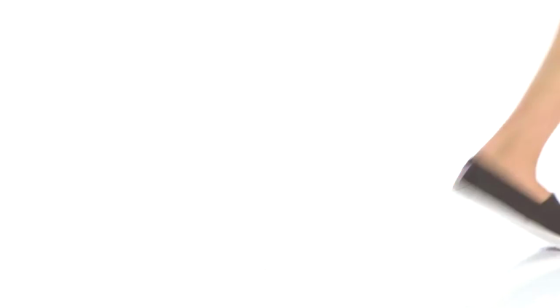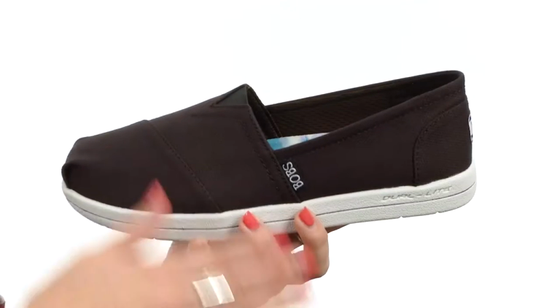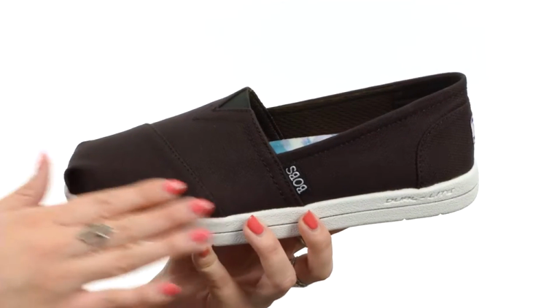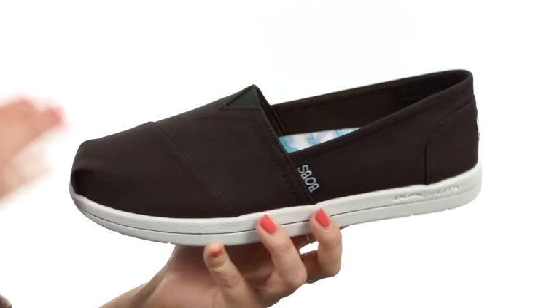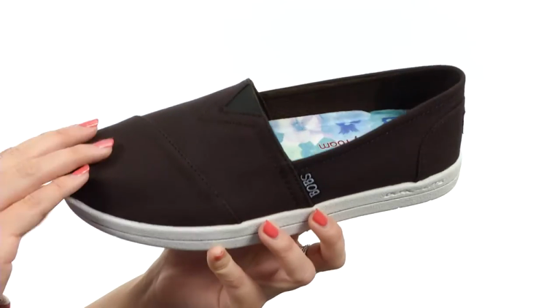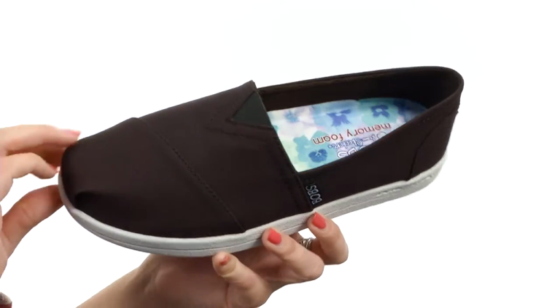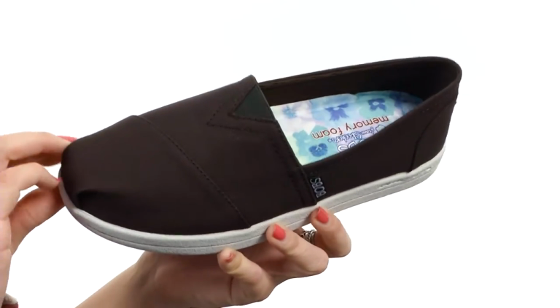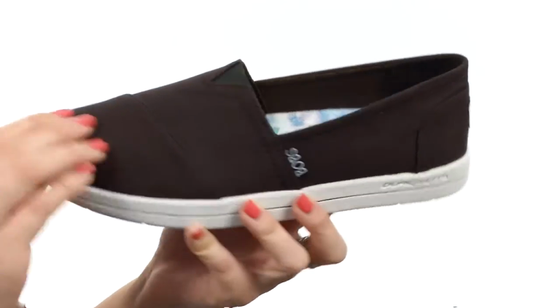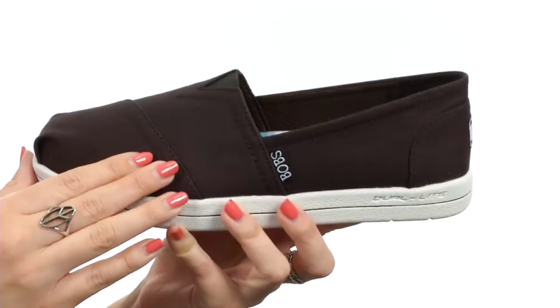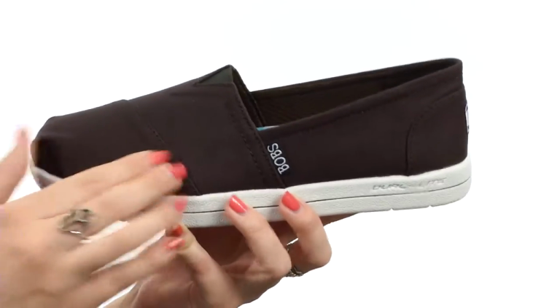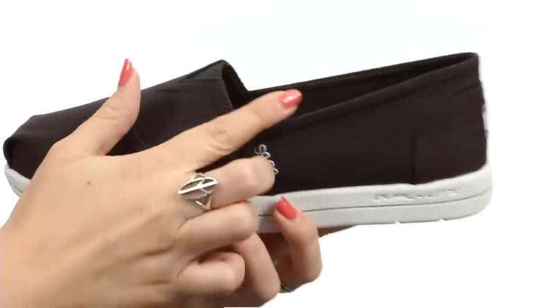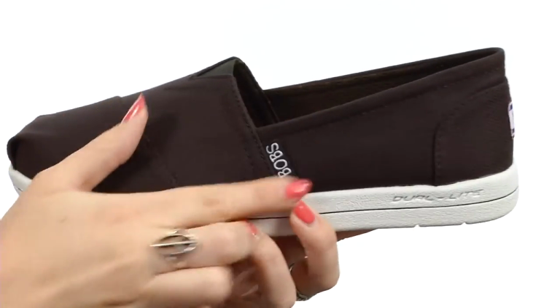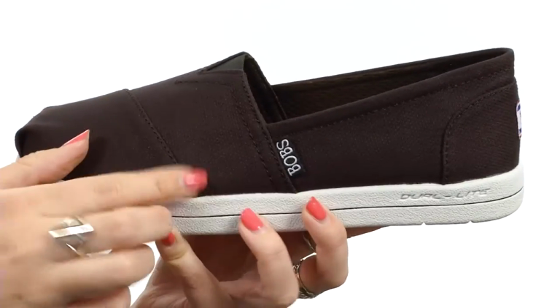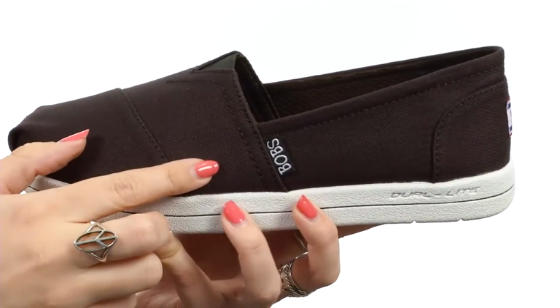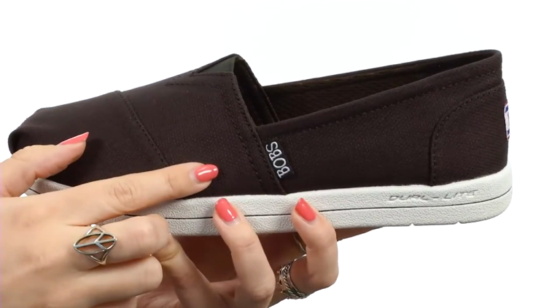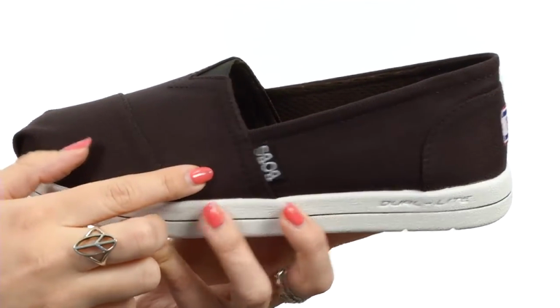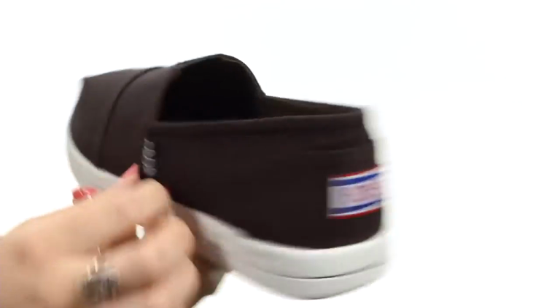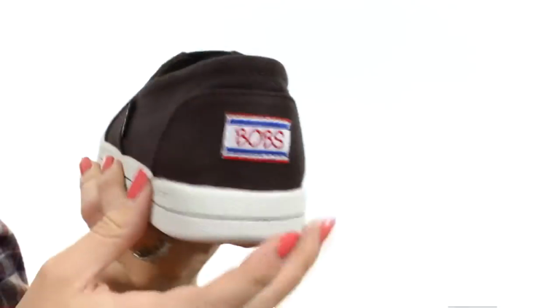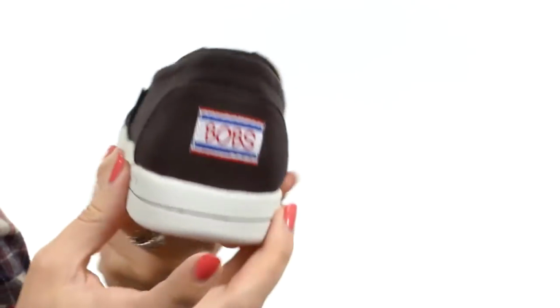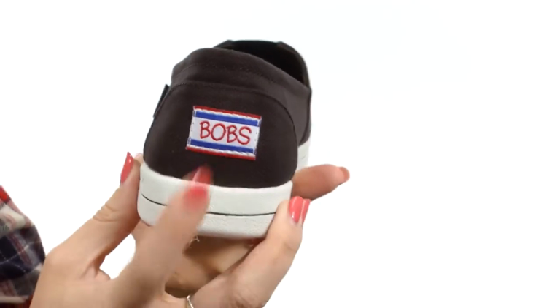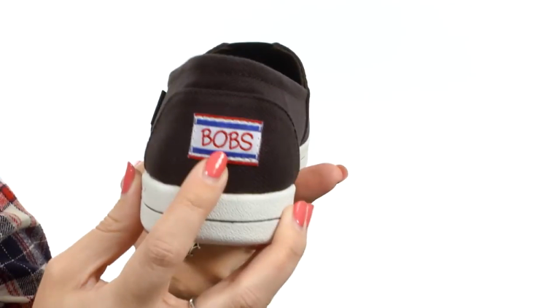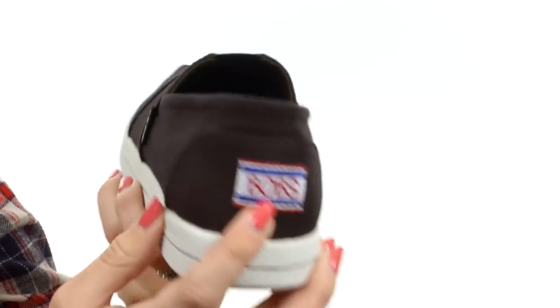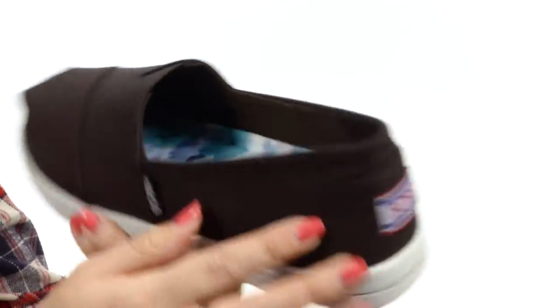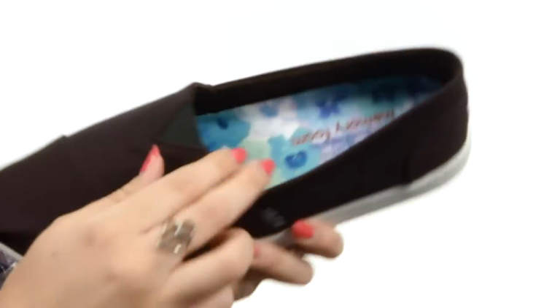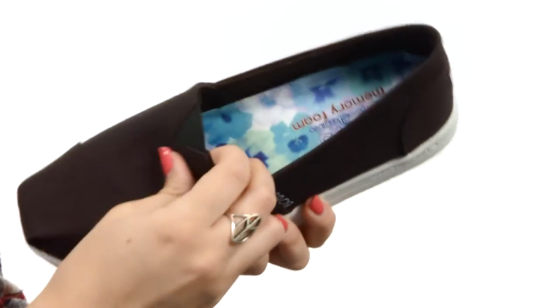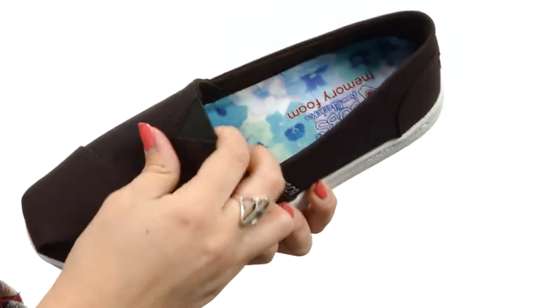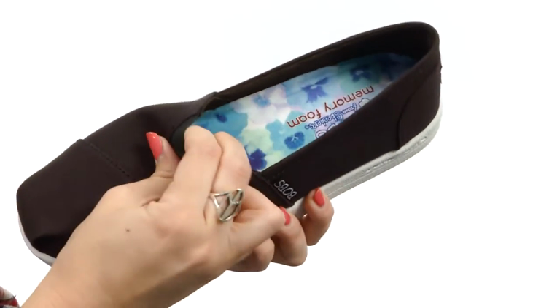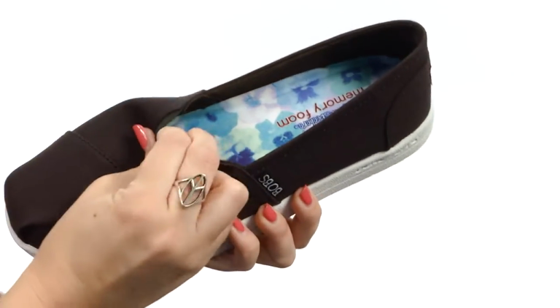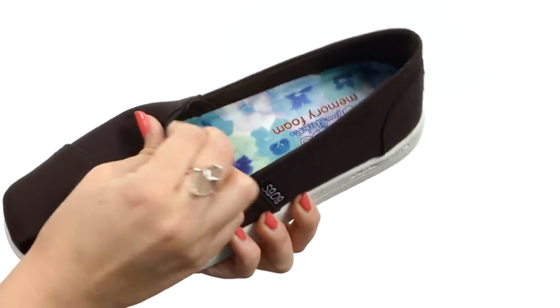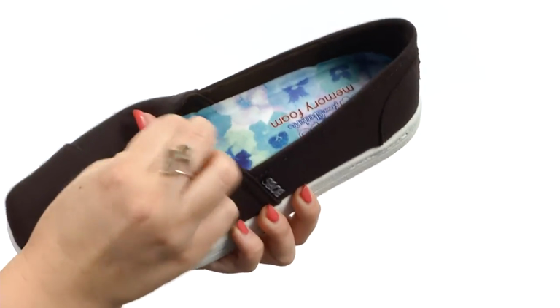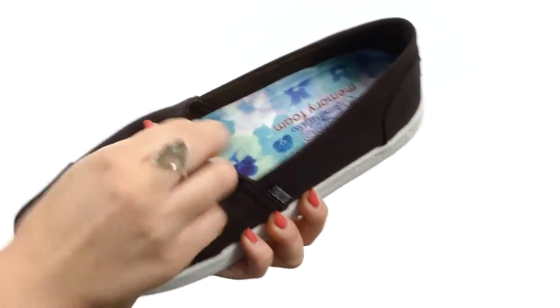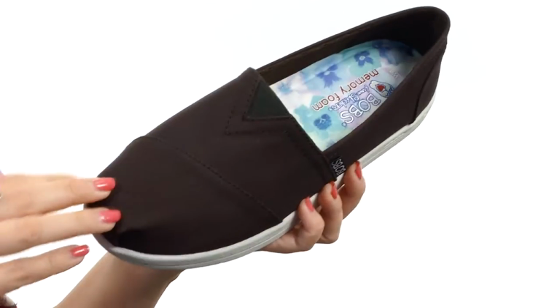These flats are made with a soft woven canvas fabric upper. It's got the logo here stitched on the lateral side, plus it shows it off at the back as well. Got an easy slip-on design with some elastic goring here at the top for a comfy fit.